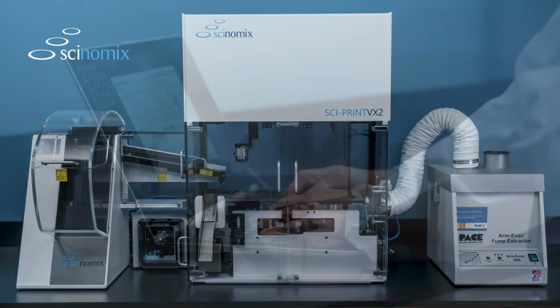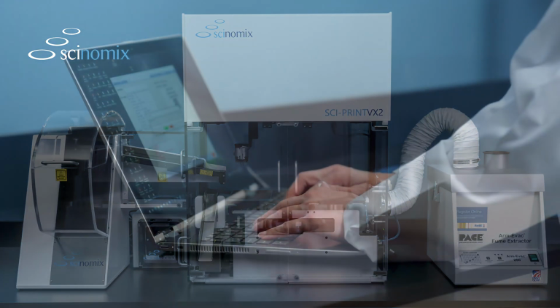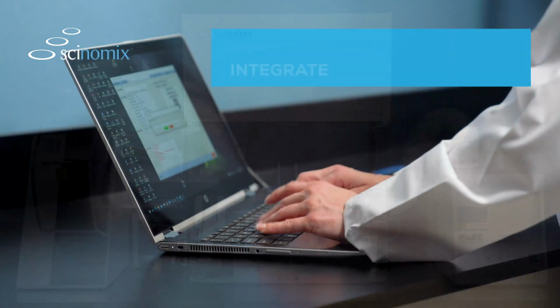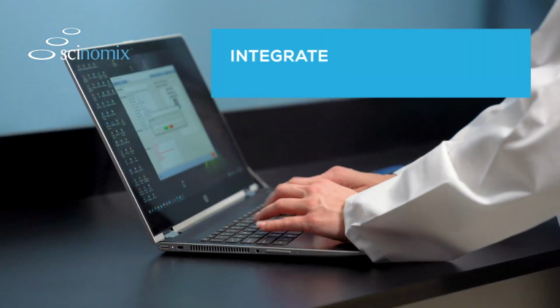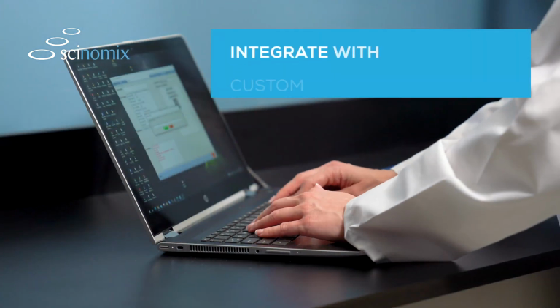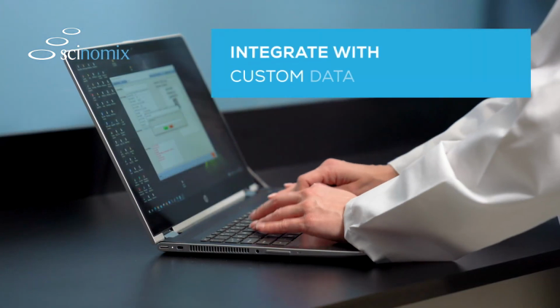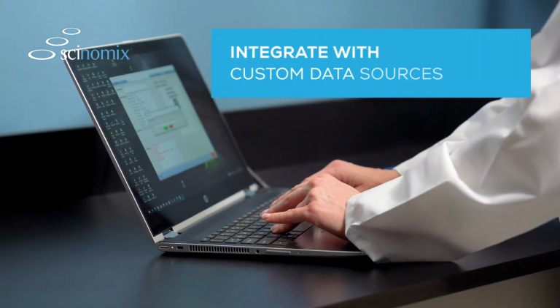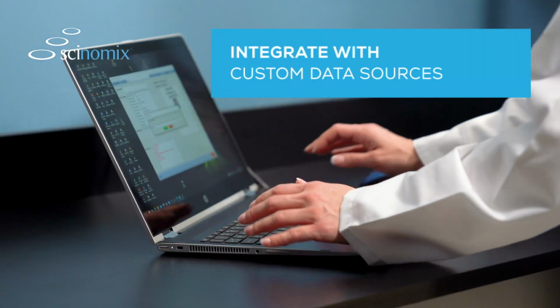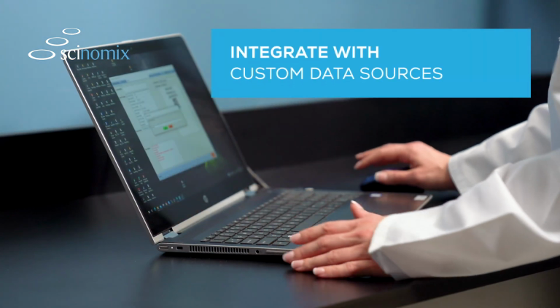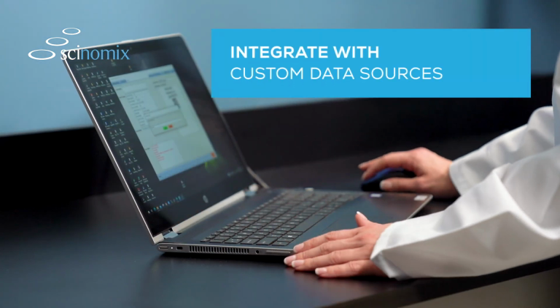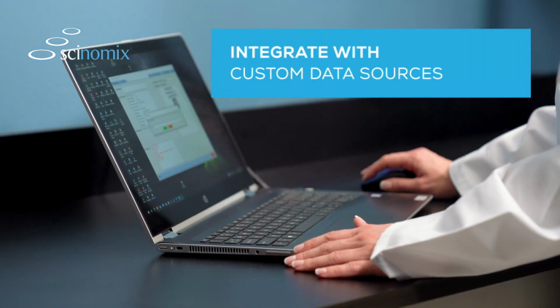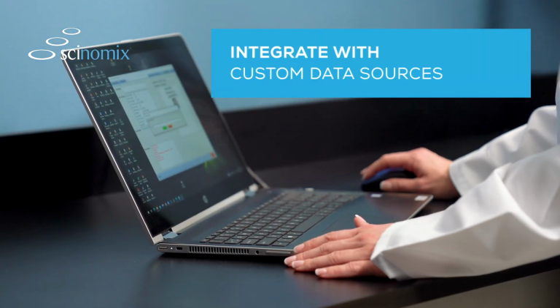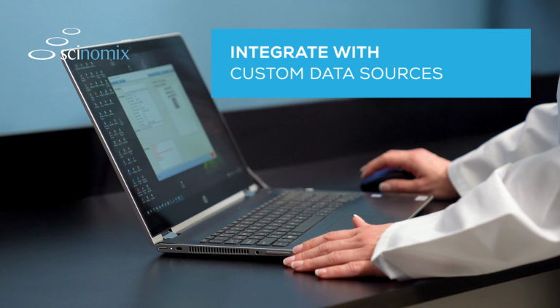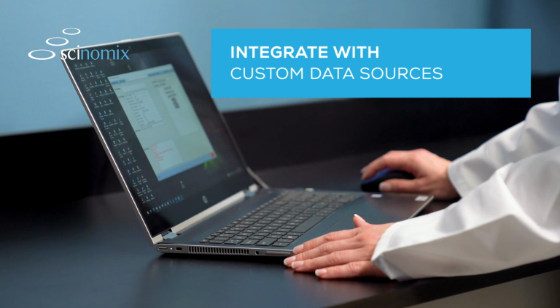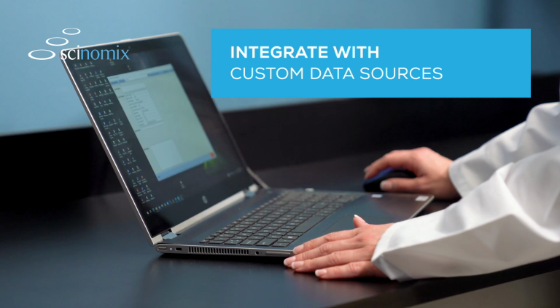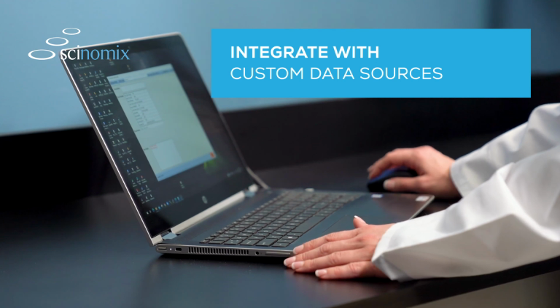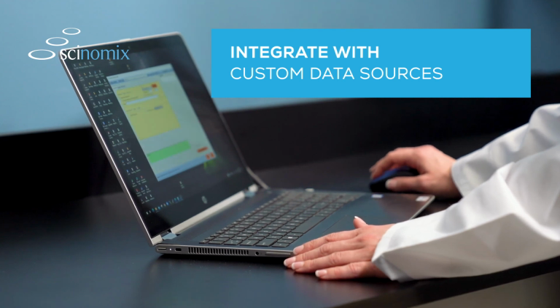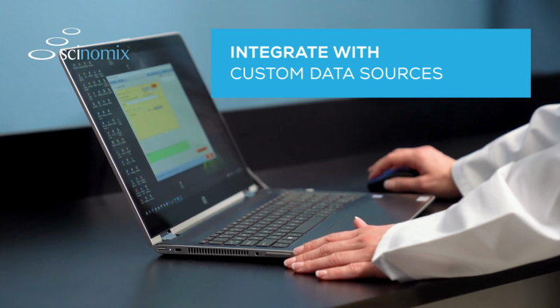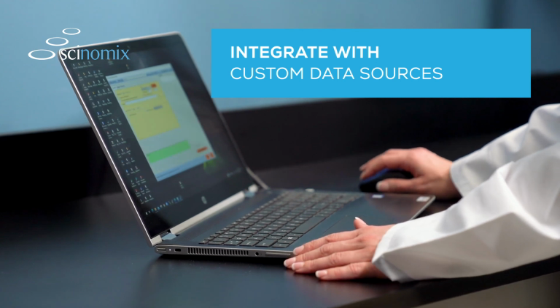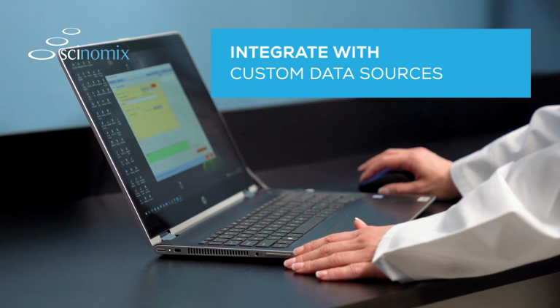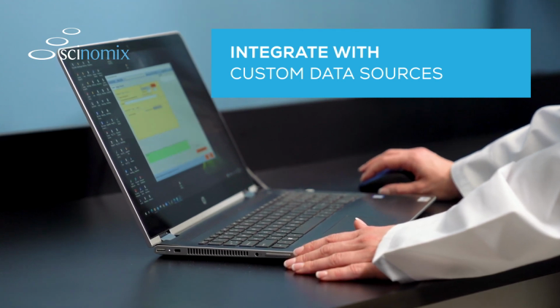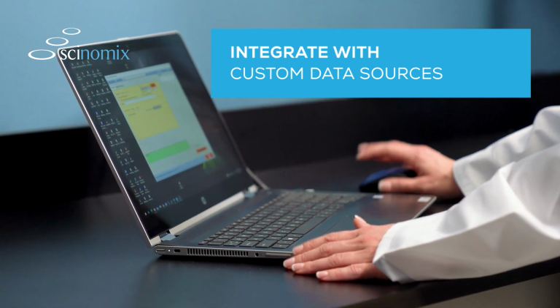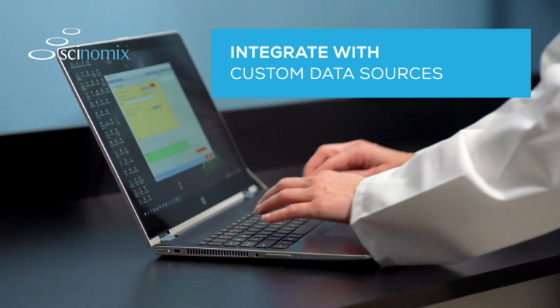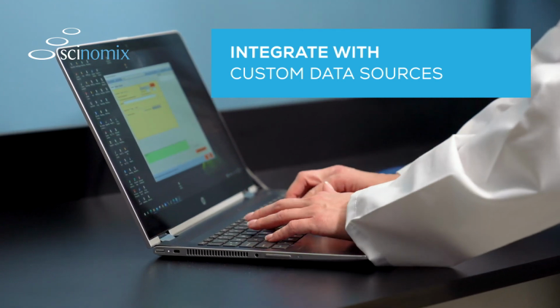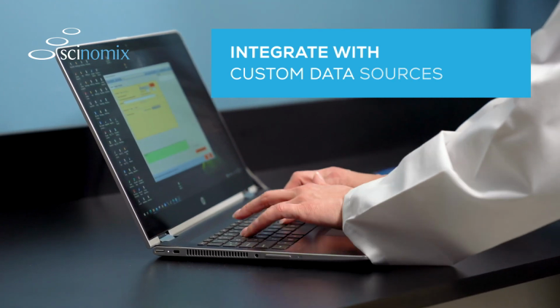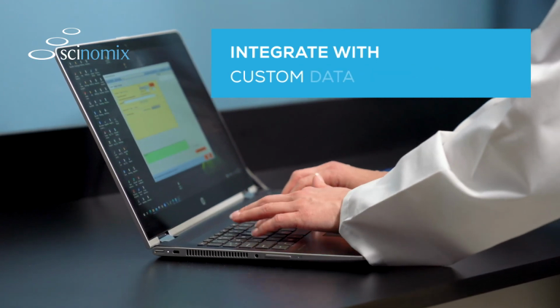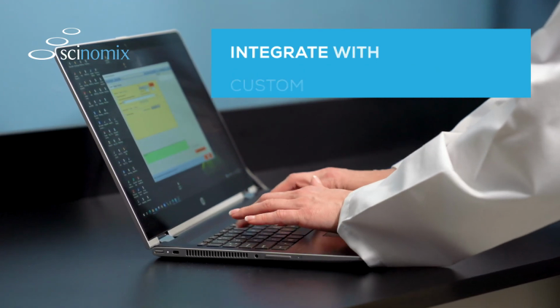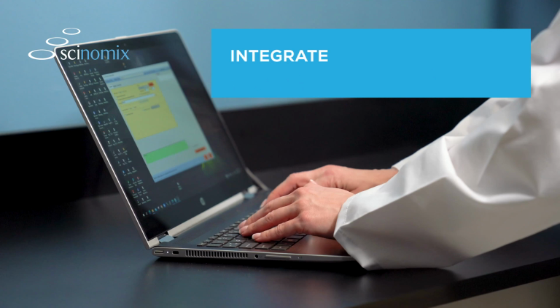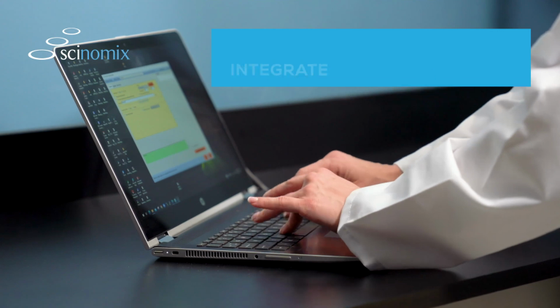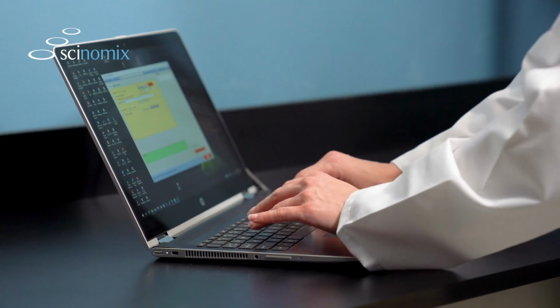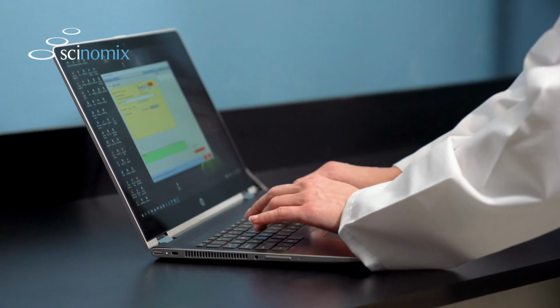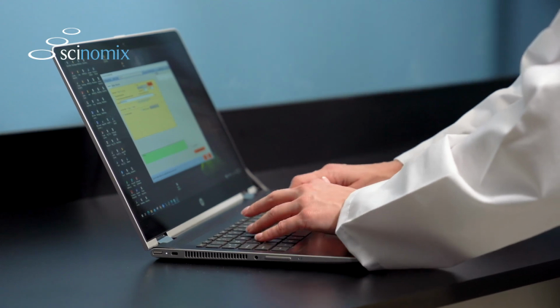With the ability to integrate with custom data sources, including external systems, your lab processes will benefit from flexible data management tools that ensure the highest quality results with little room for error.